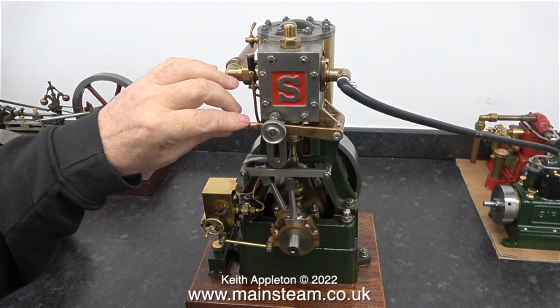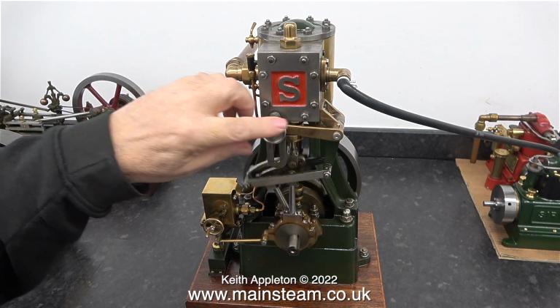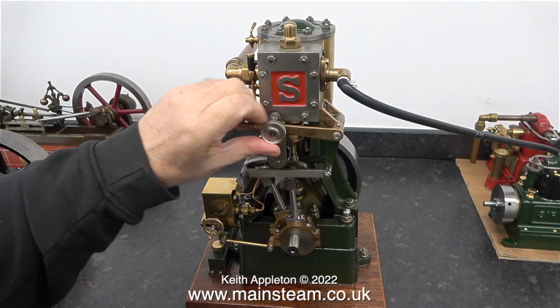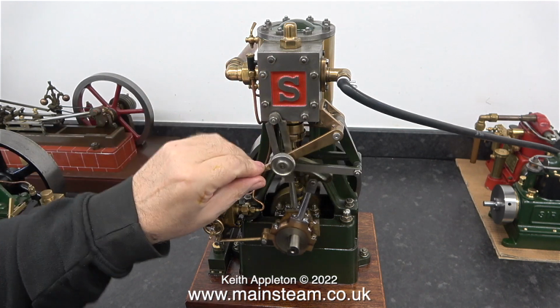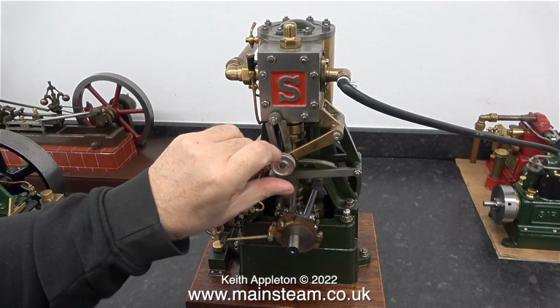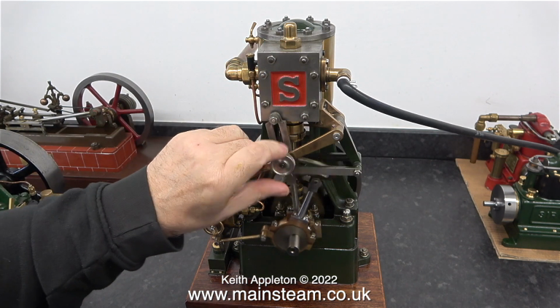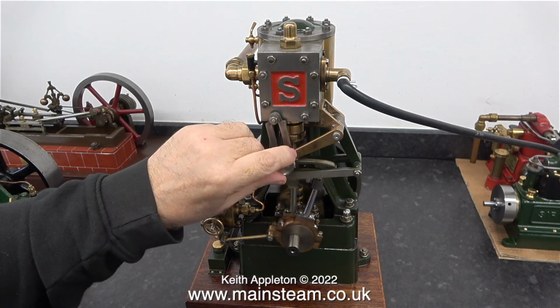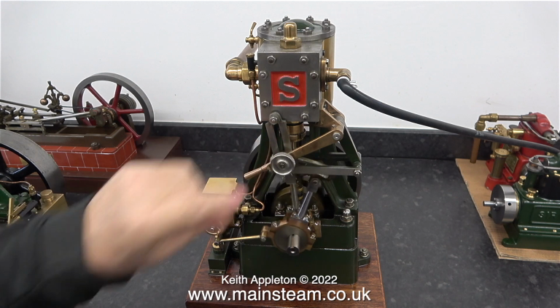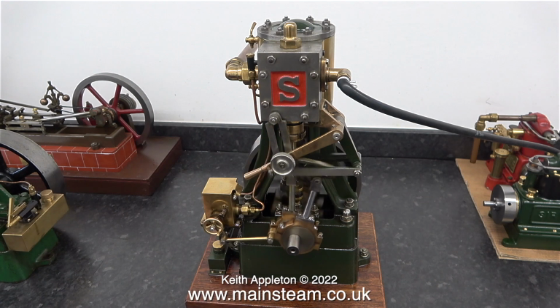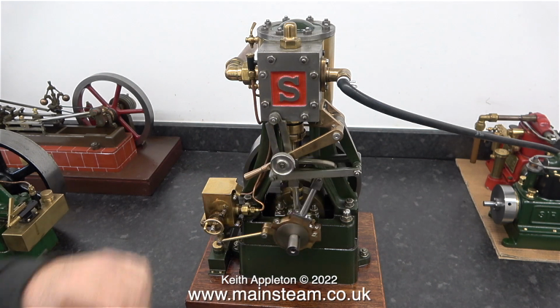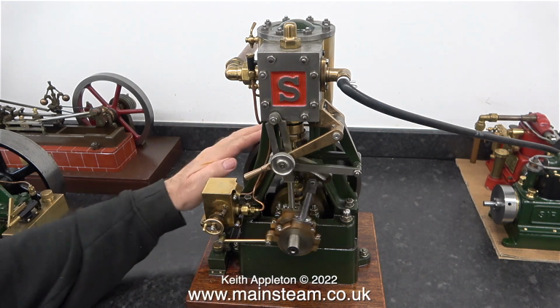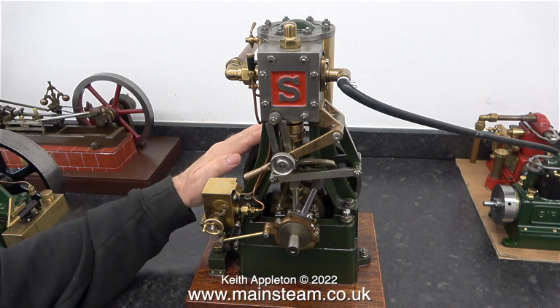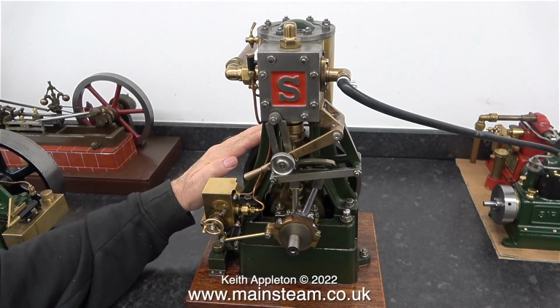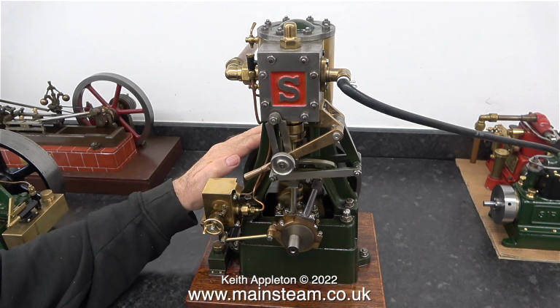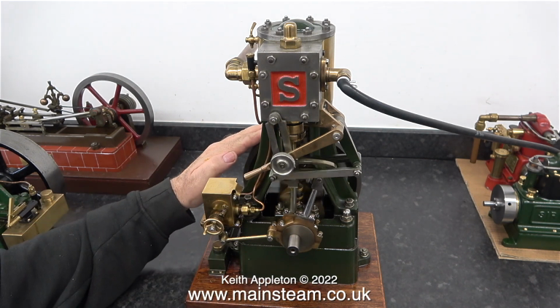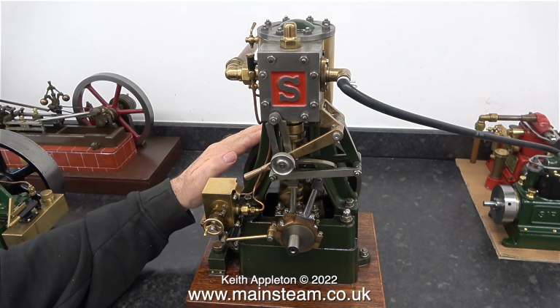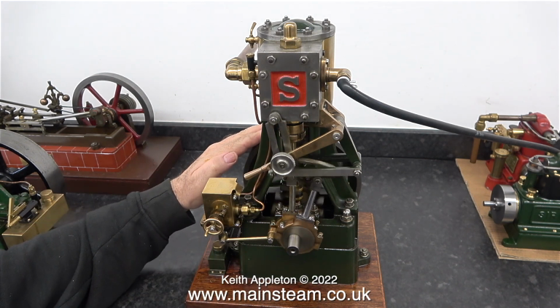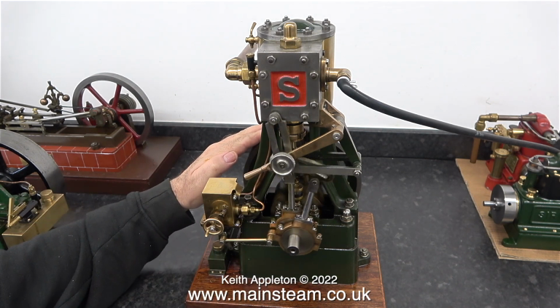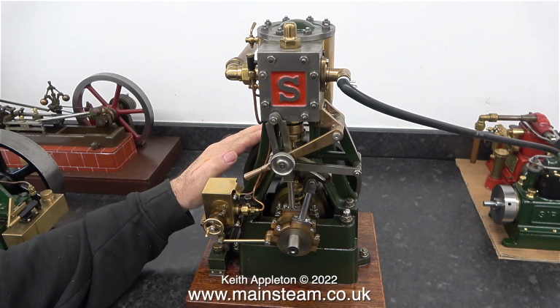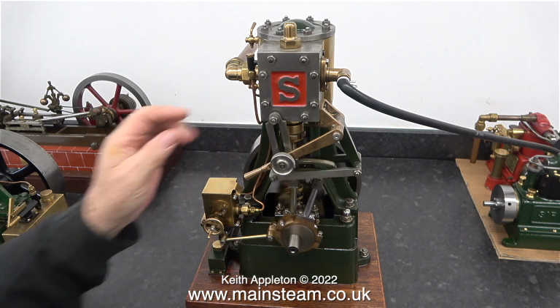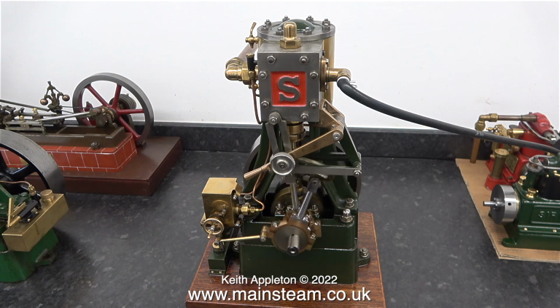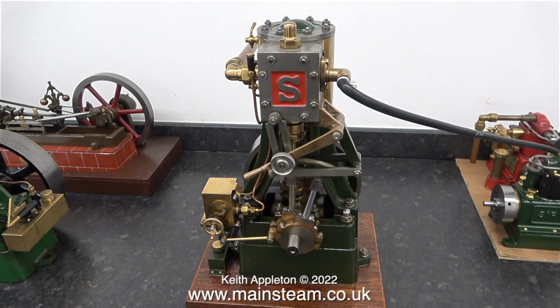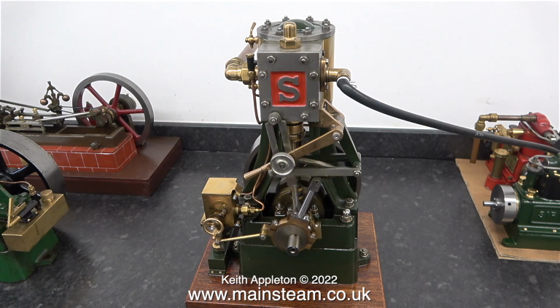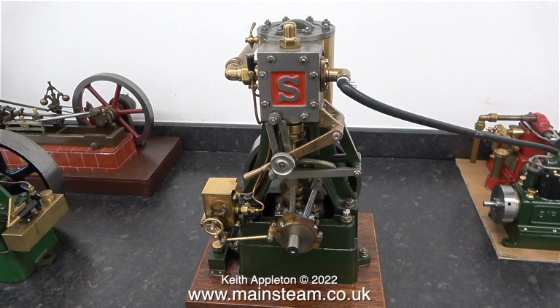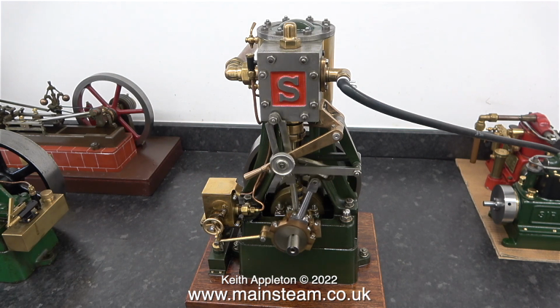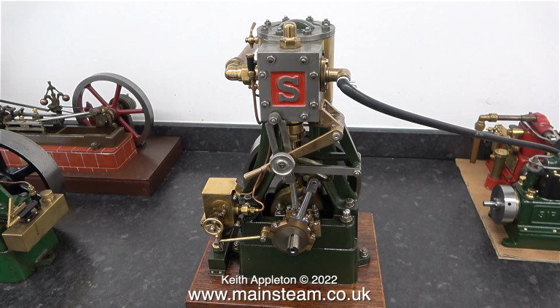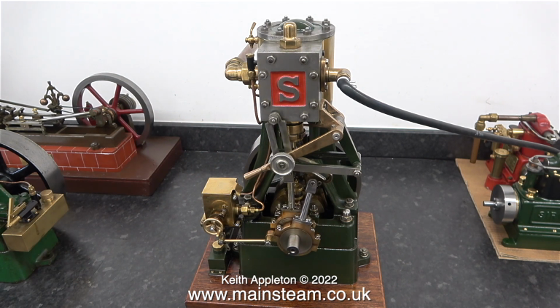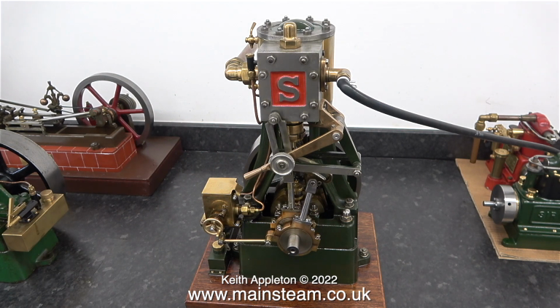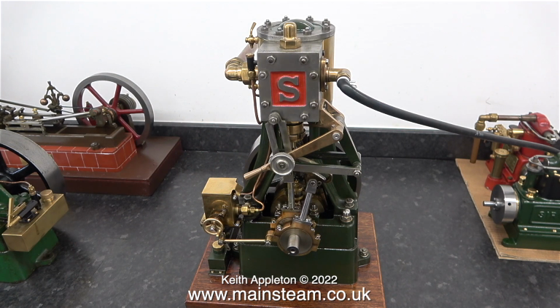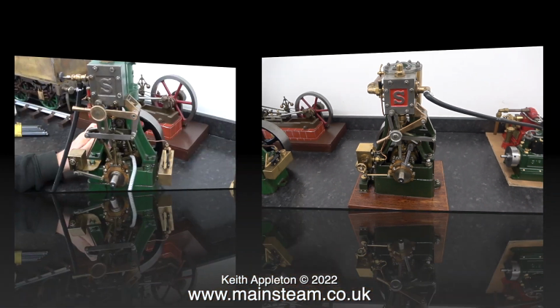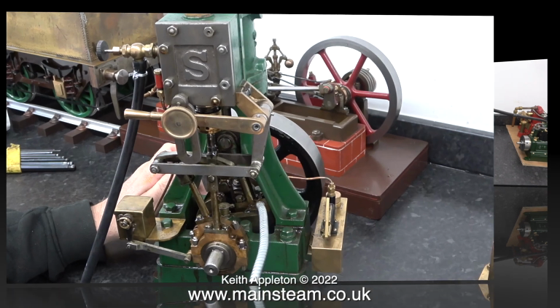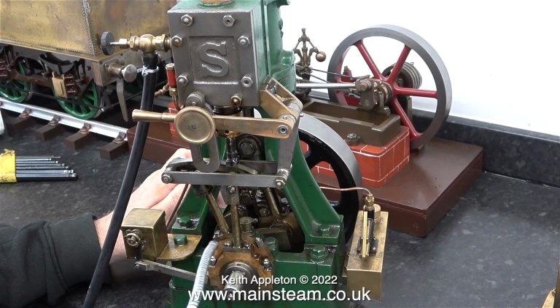To be honest the valve timing of this engine is slightly retarded — I cannot get it to admit just before top dead centre. The noise you can hear in the background is my silent compressor, which is not exactly silent but quieter than most.